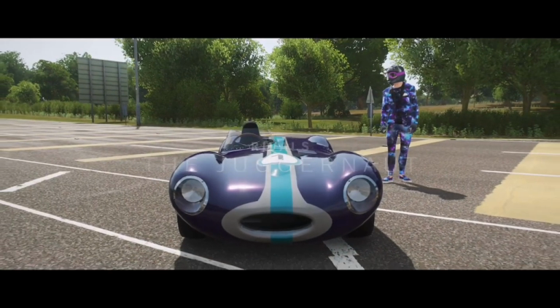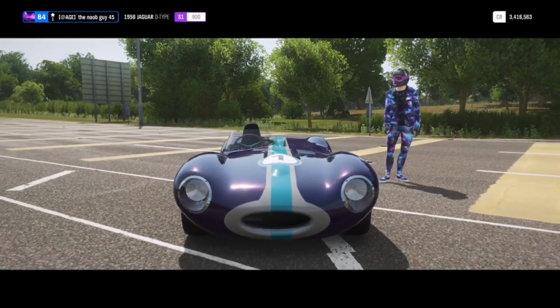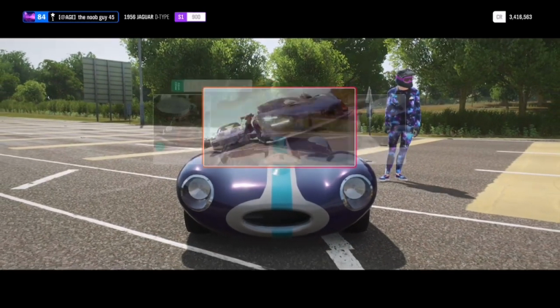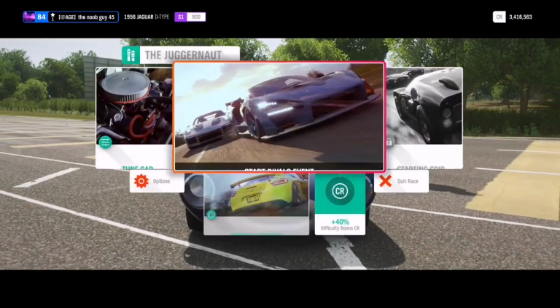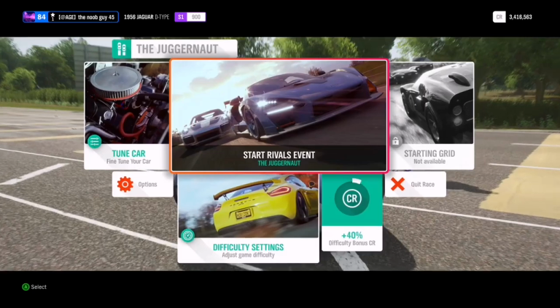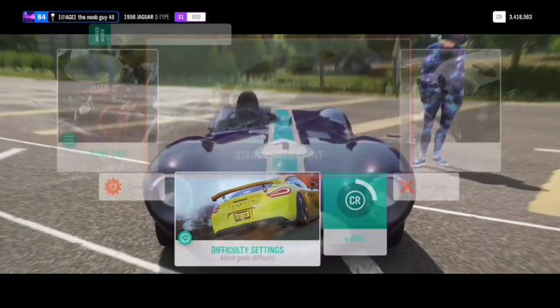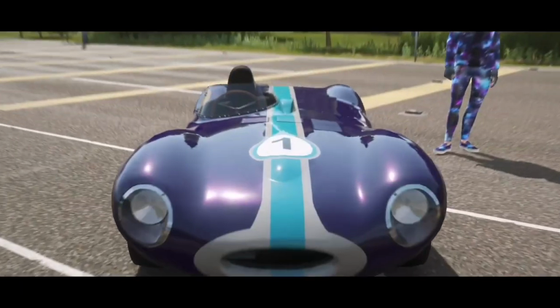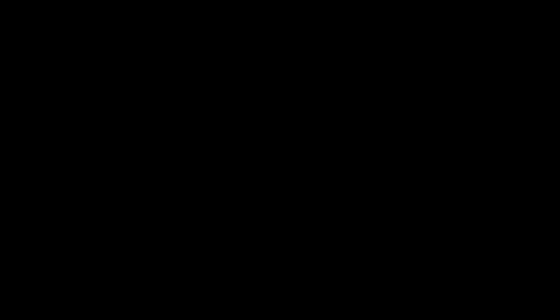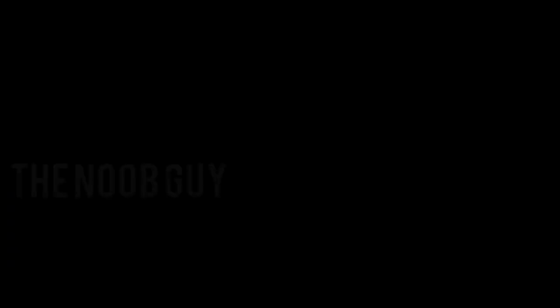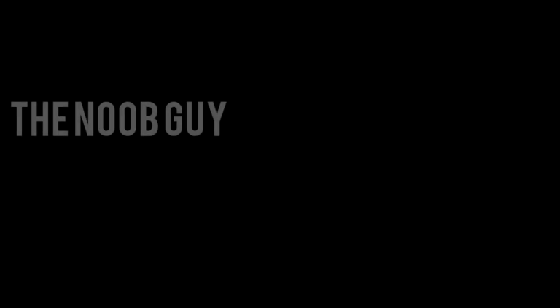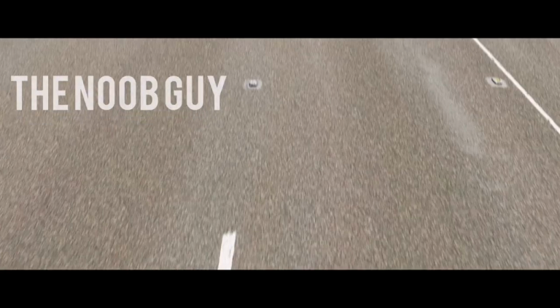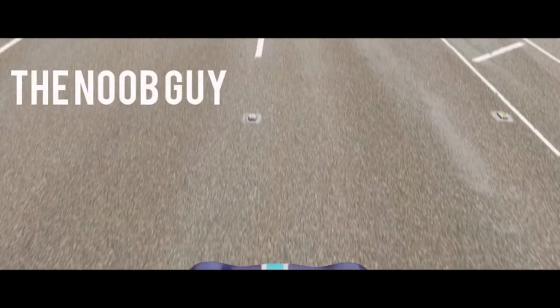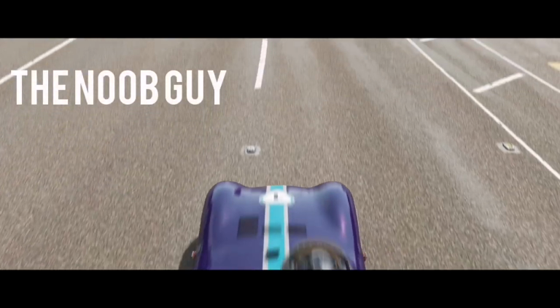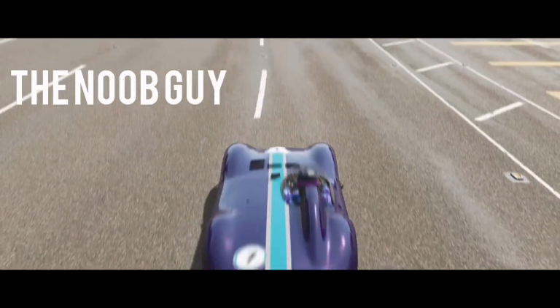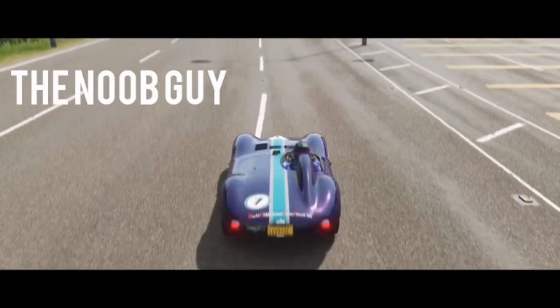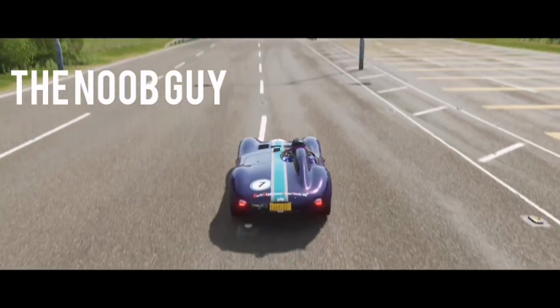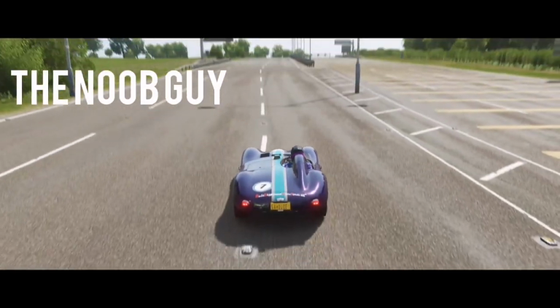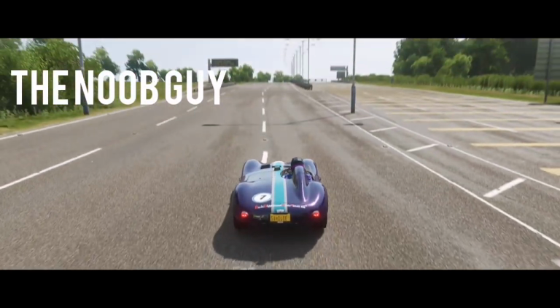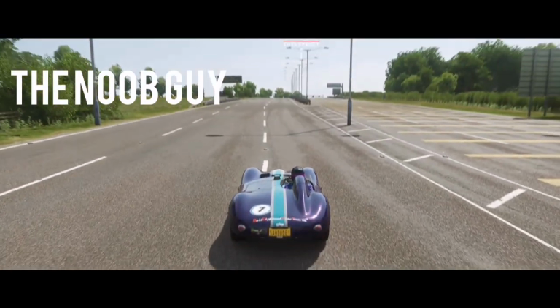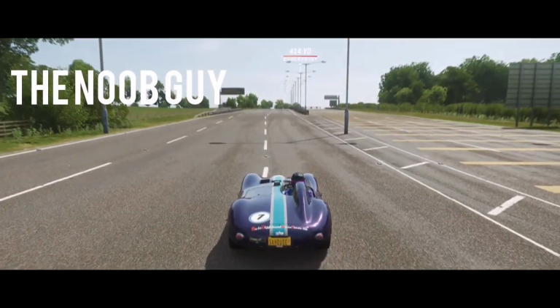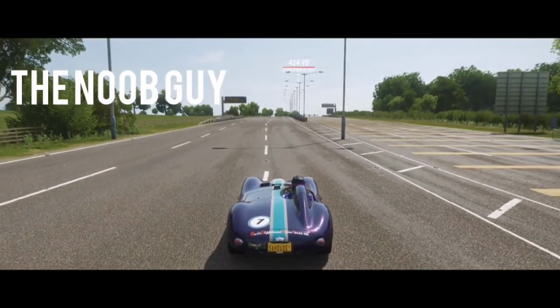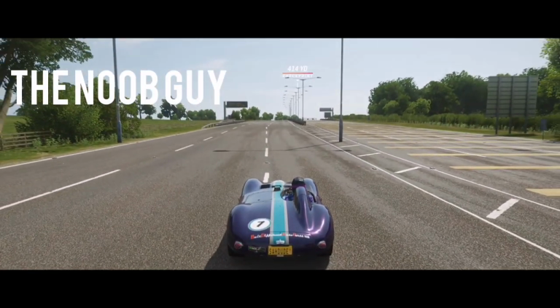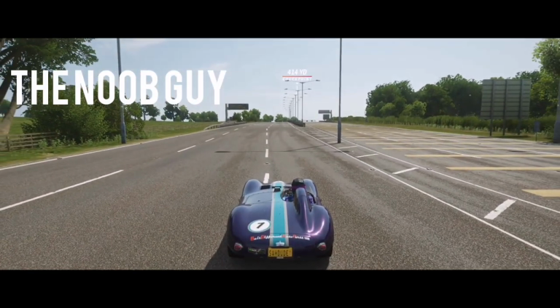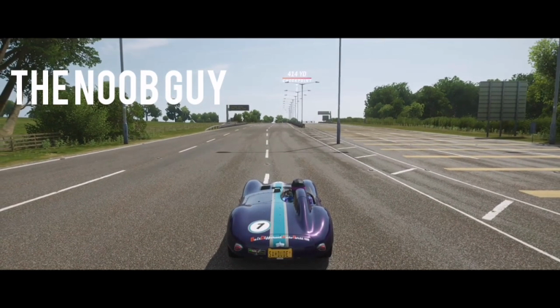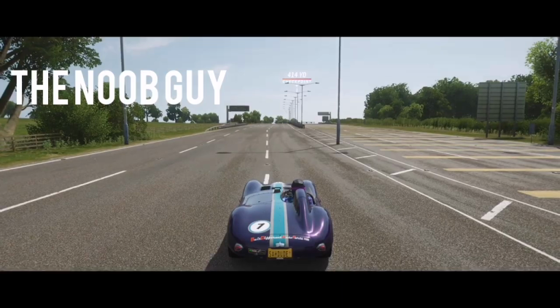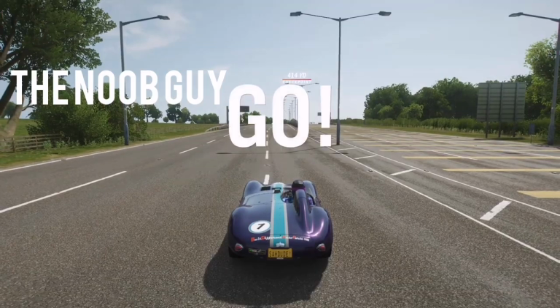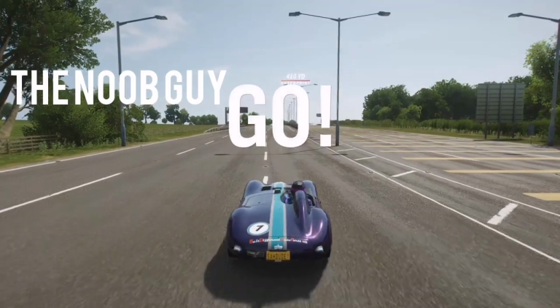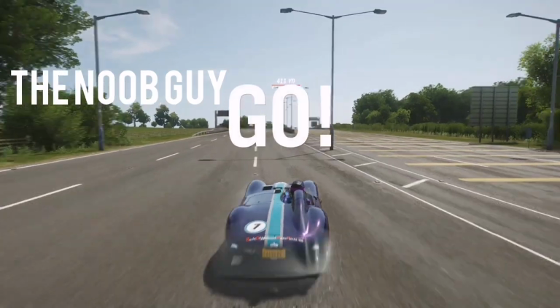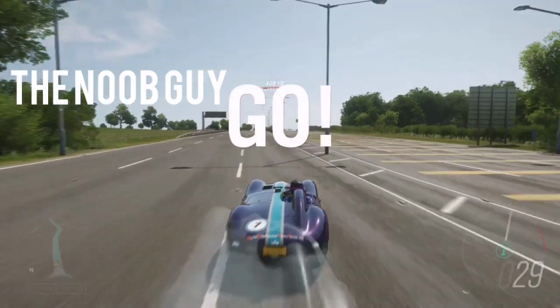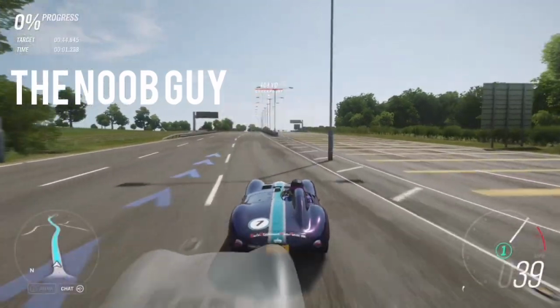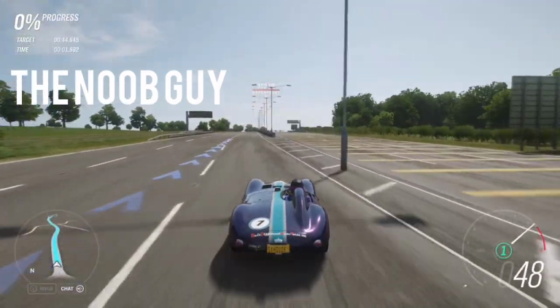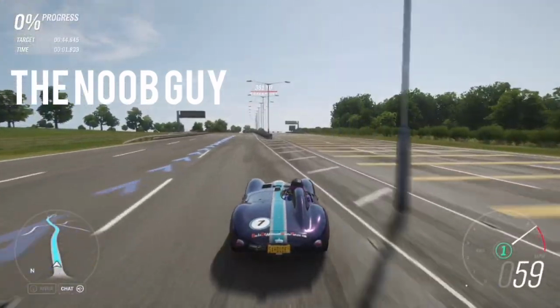We've got a little drag race for you. It's the Noob Guy and he's doing the Juggernaut. This is an S1 class — enjoy.